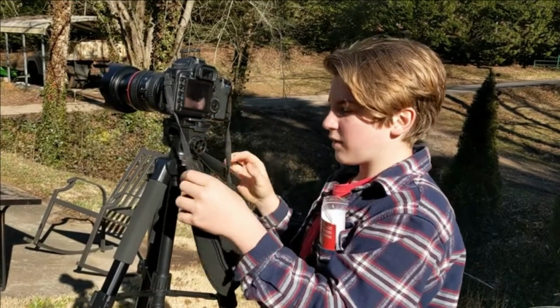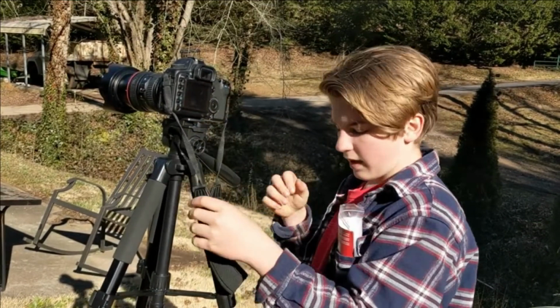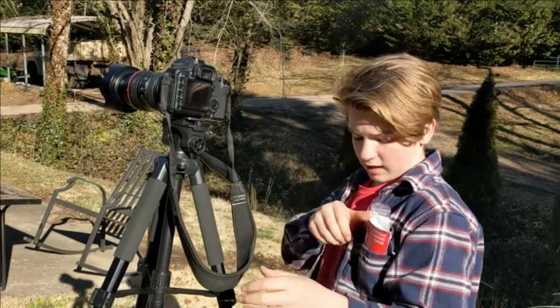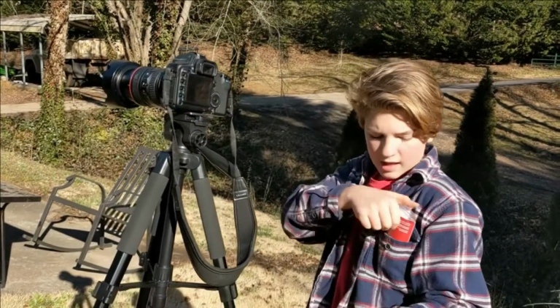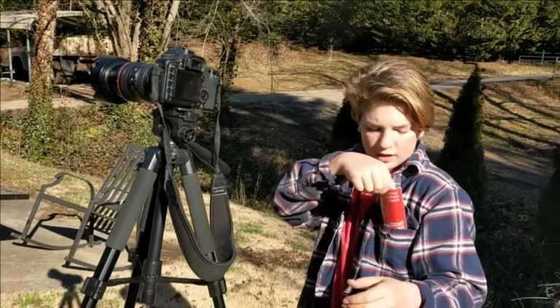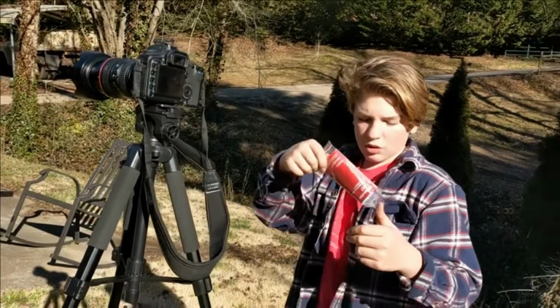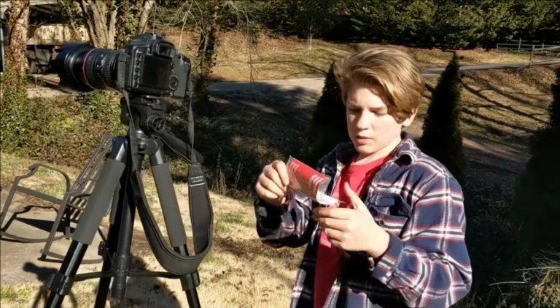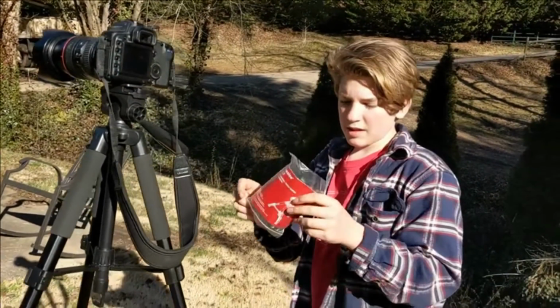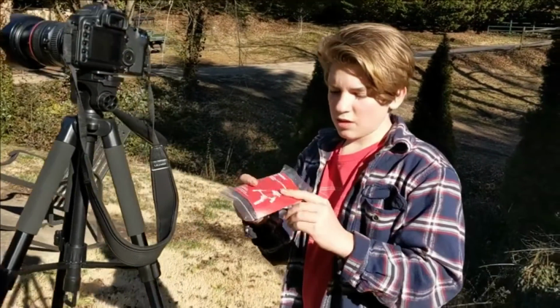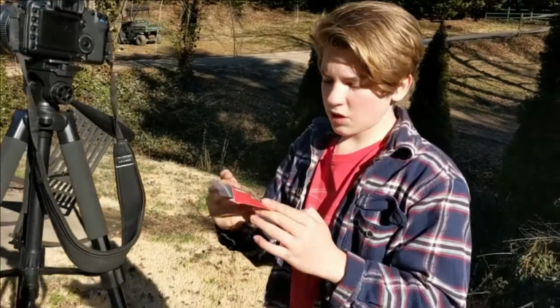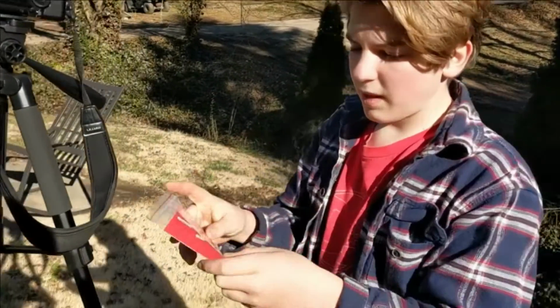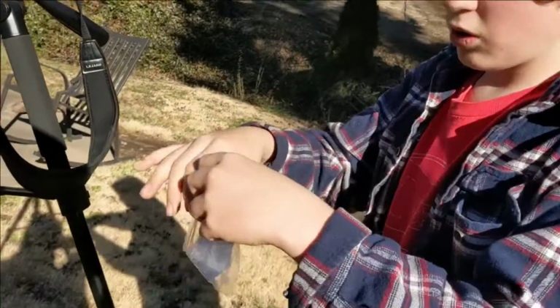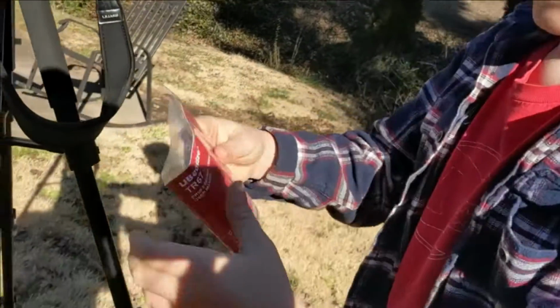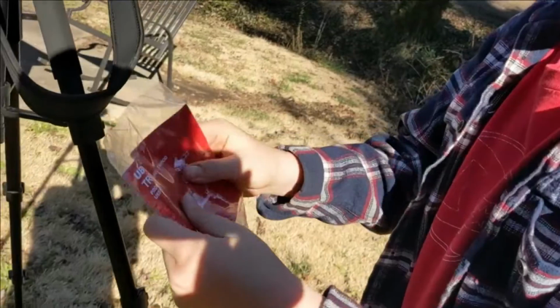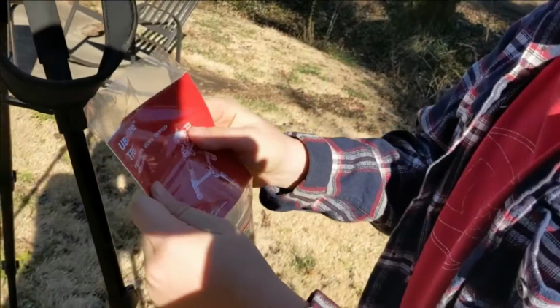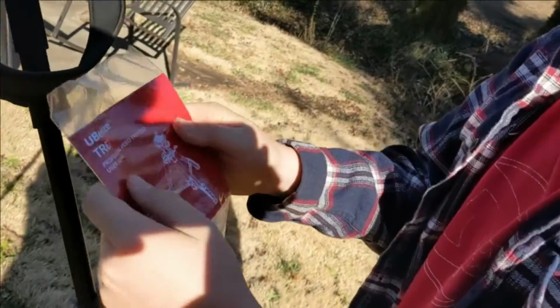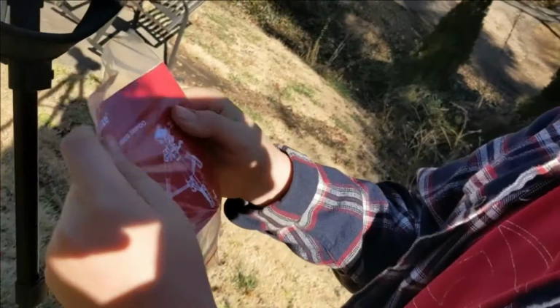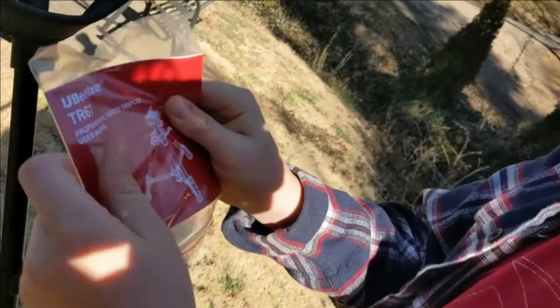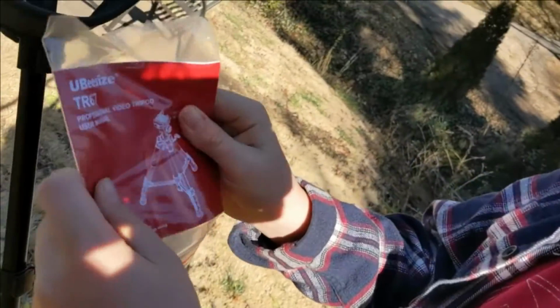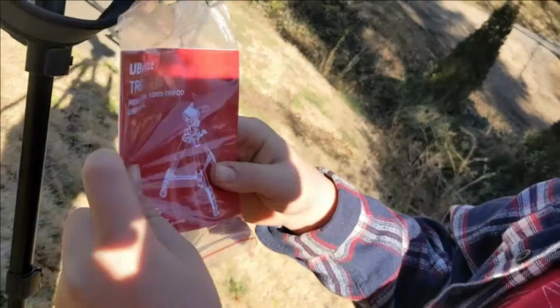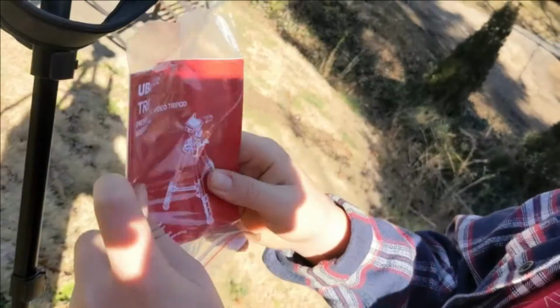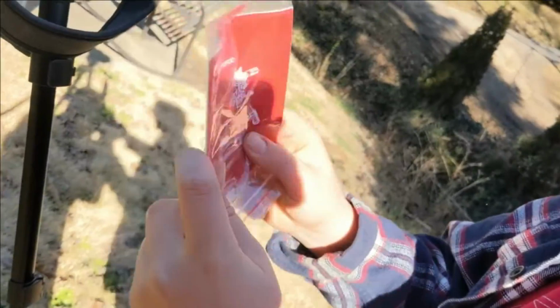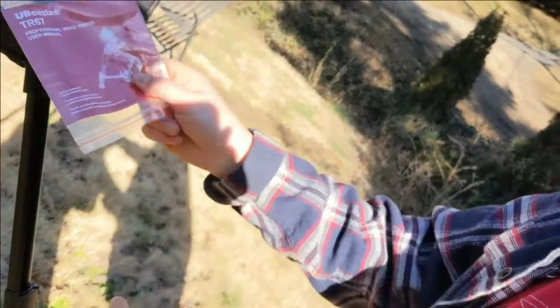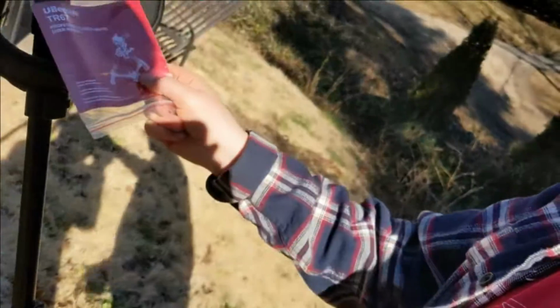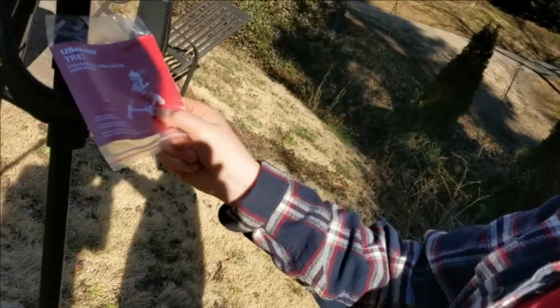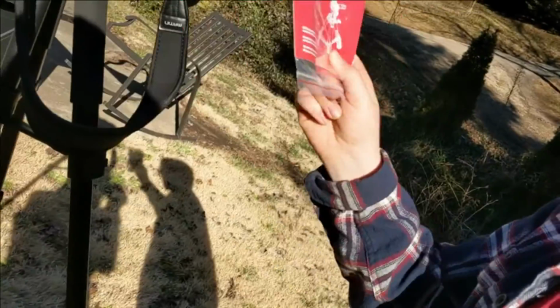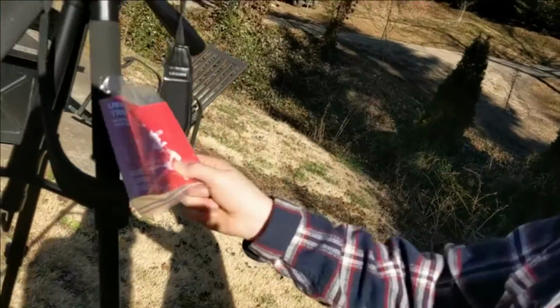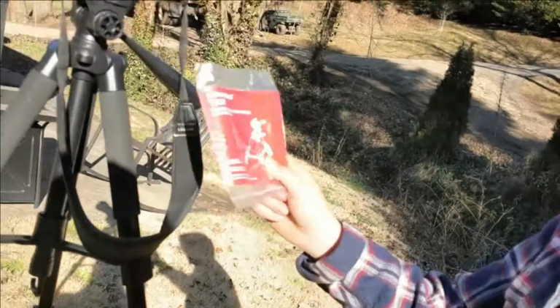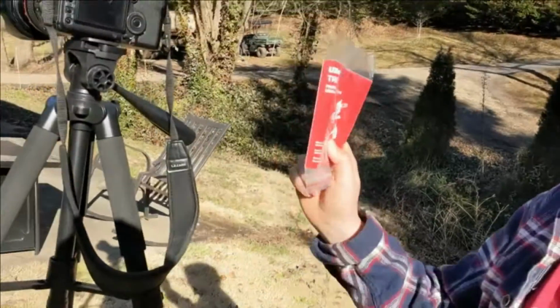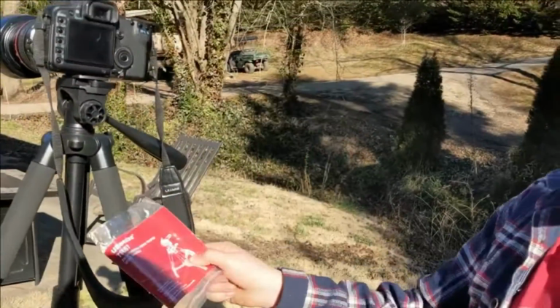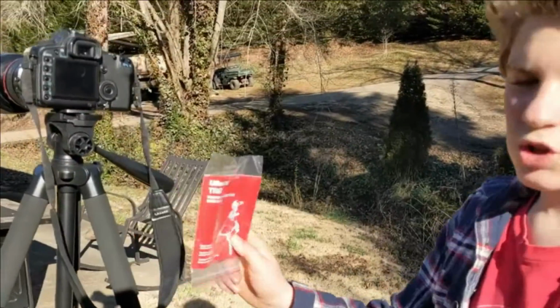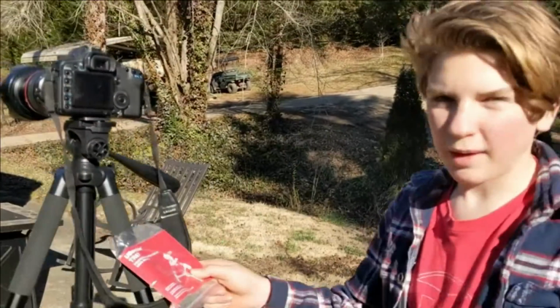It also comes with a user manual which tells you everything you need to know. Definitely a great product; I would 100% recommend buying this tripod.